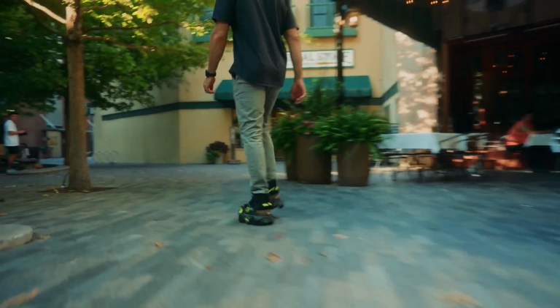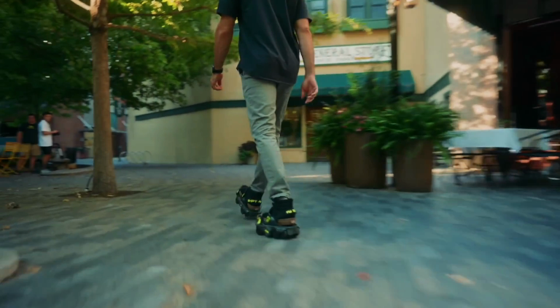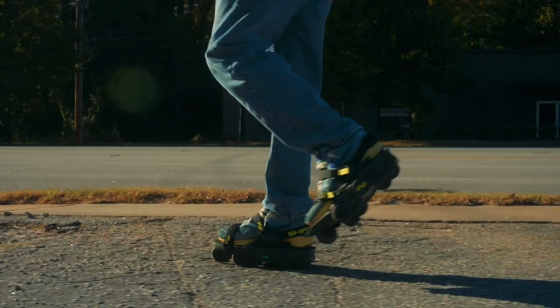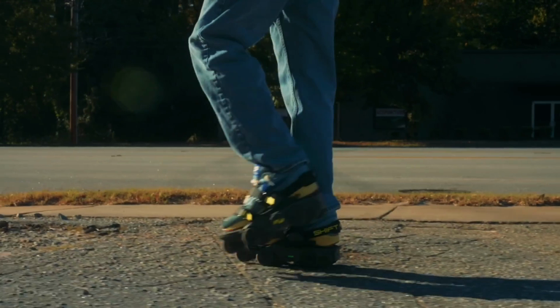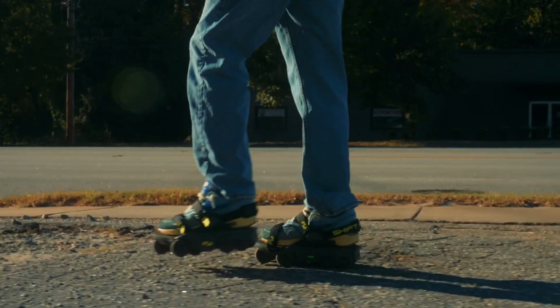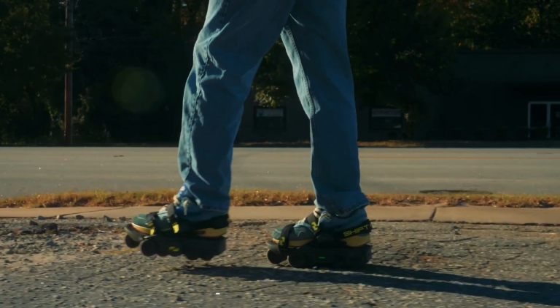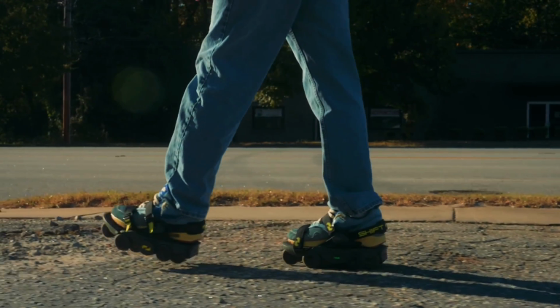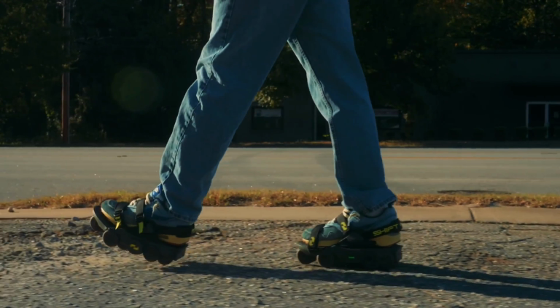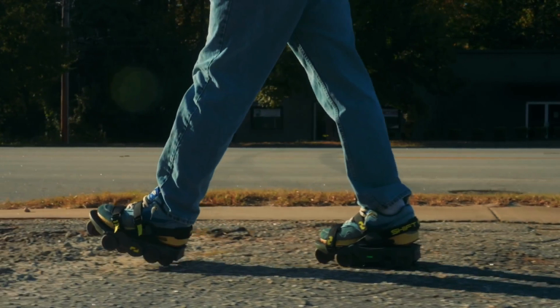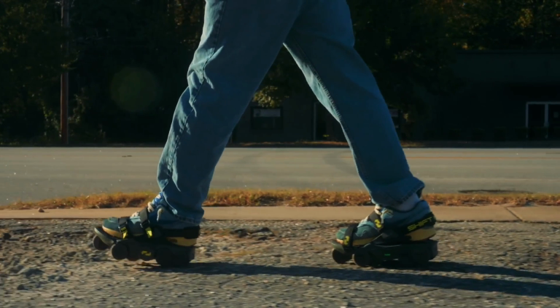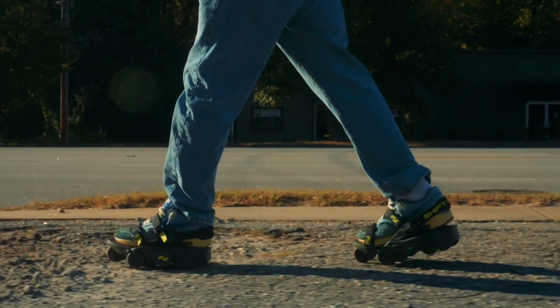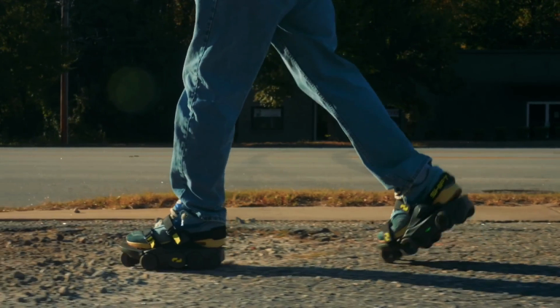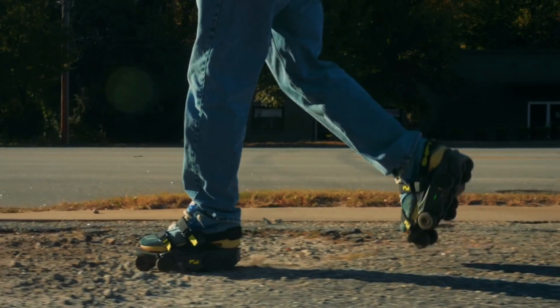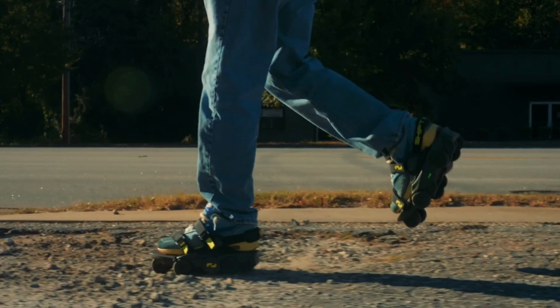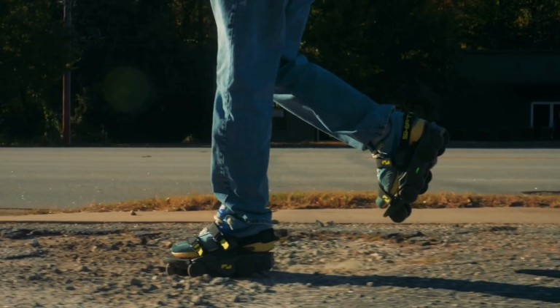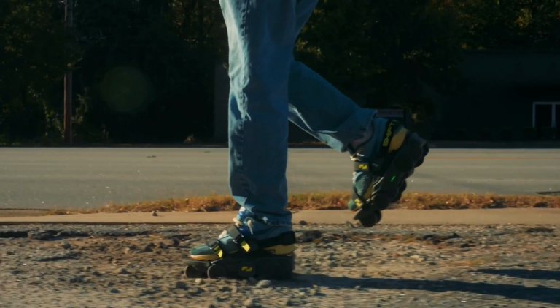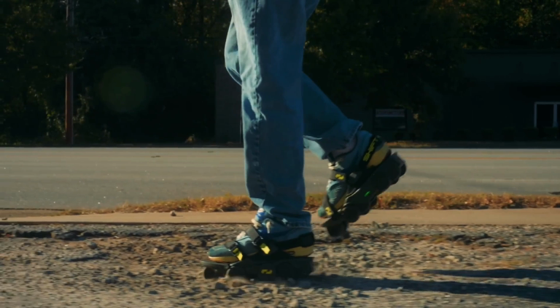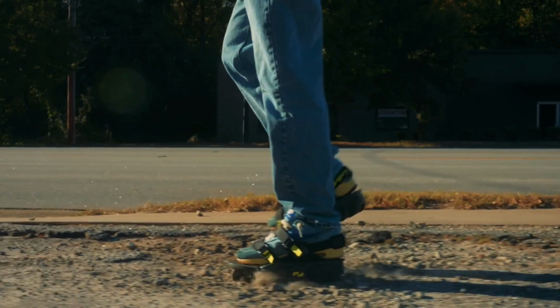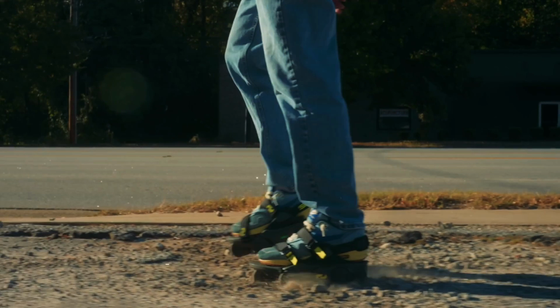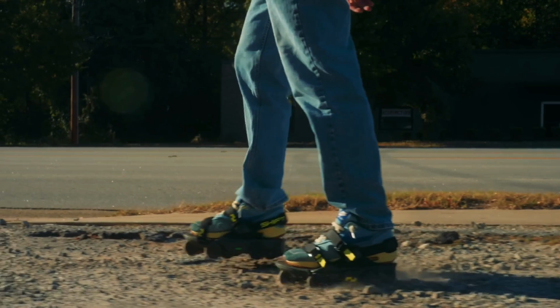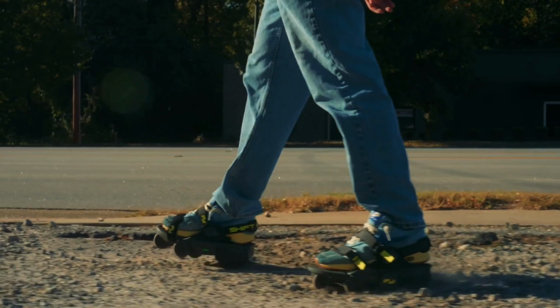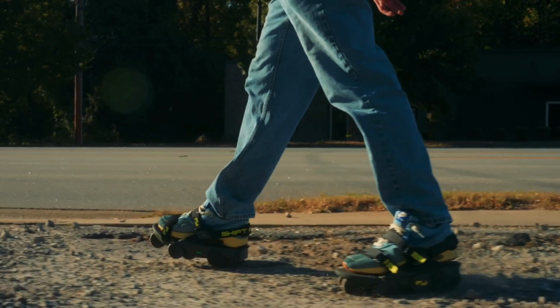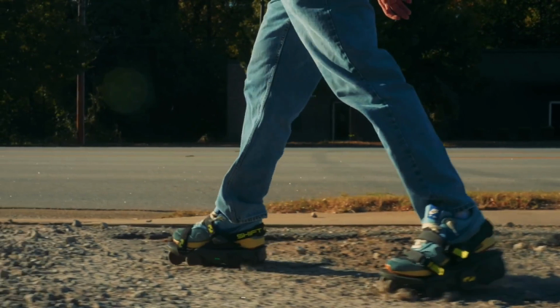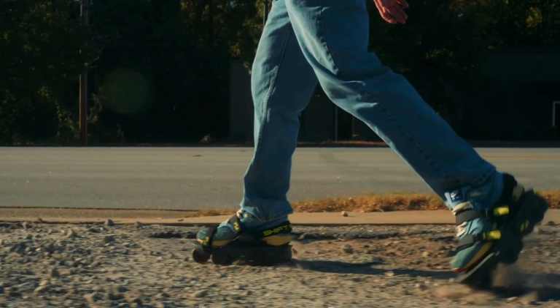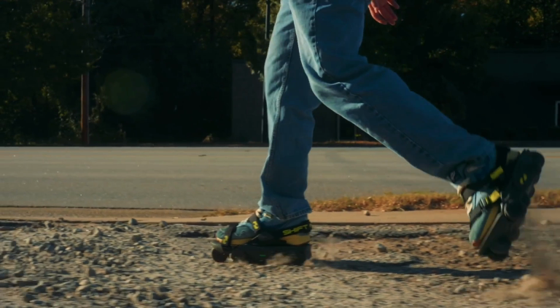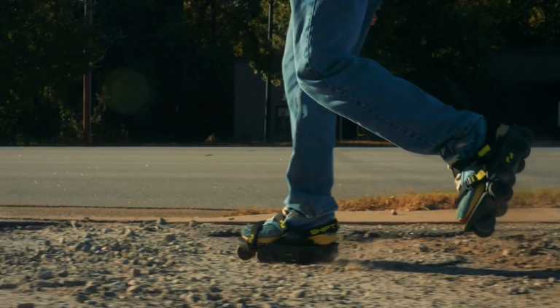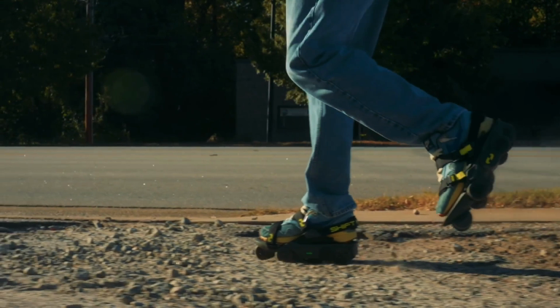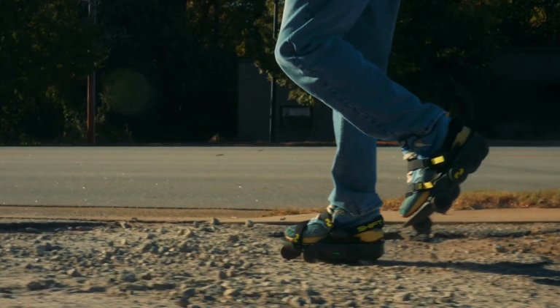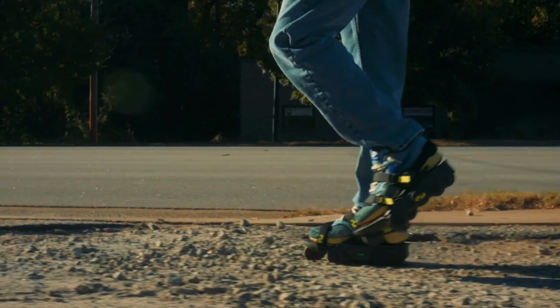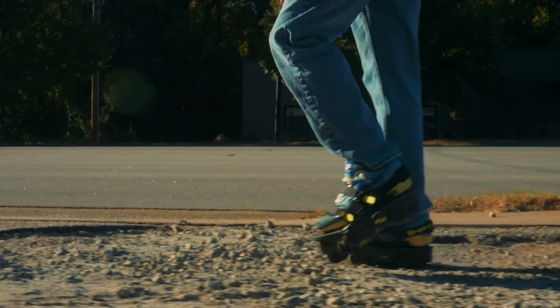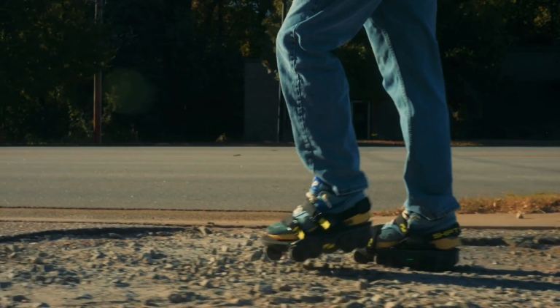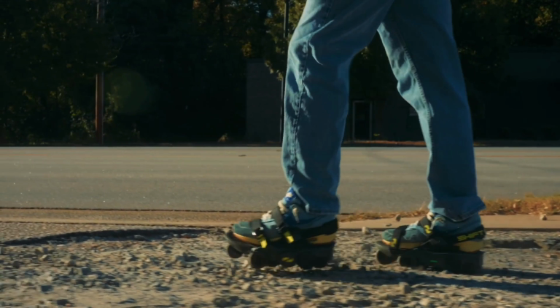The Moonwalkers are meant to make you feel like having a moving walkway on your feet. While they look like regular skates, they are in fact a smart mobility device powered by an intuitive artificial intelligence drive train.